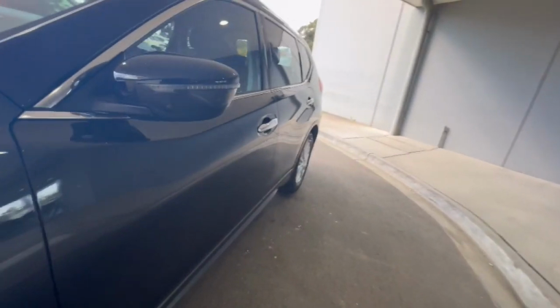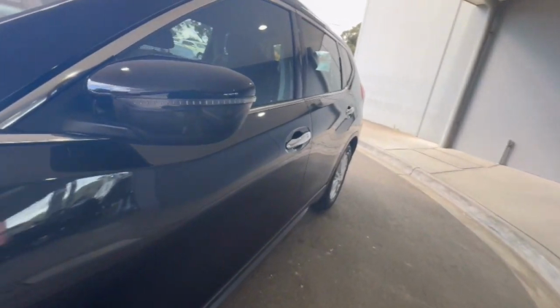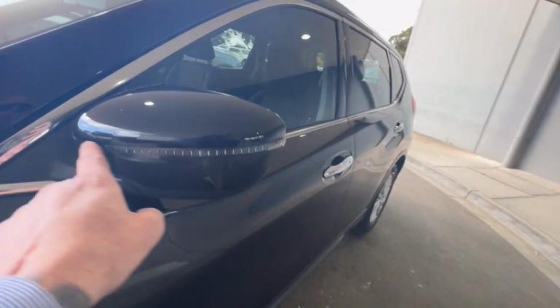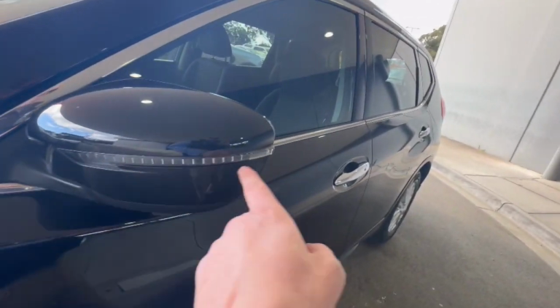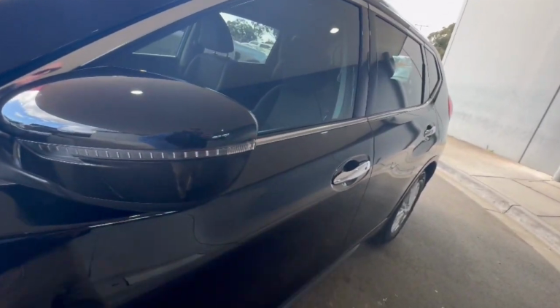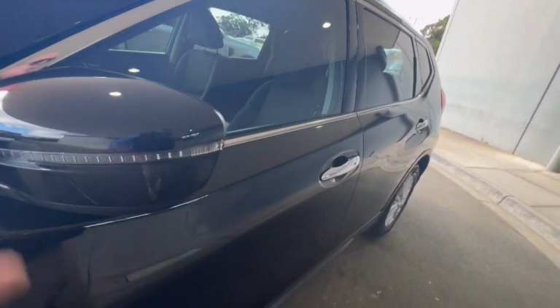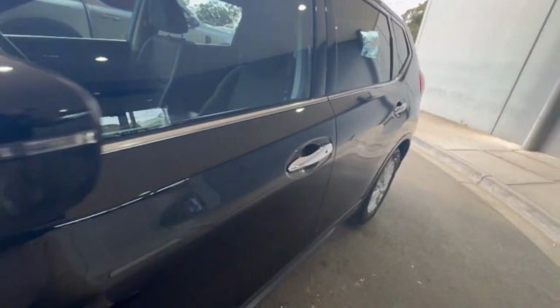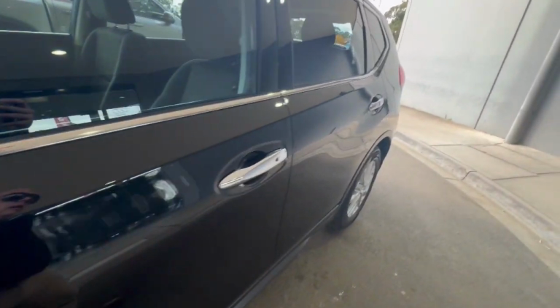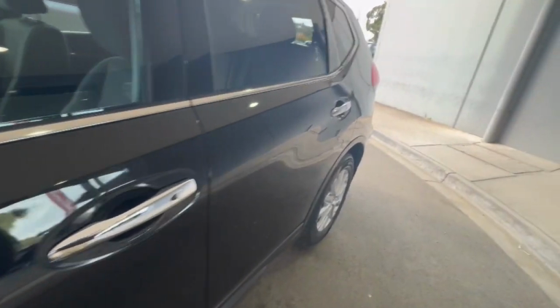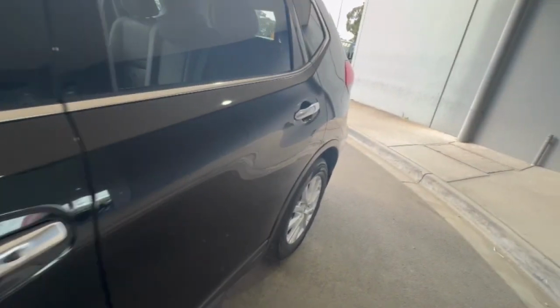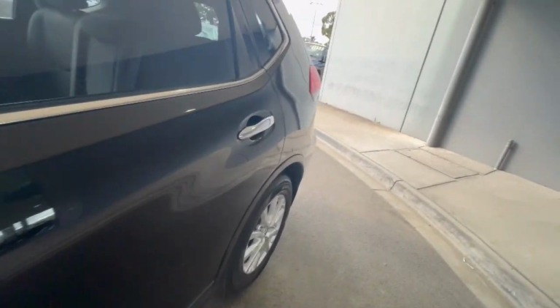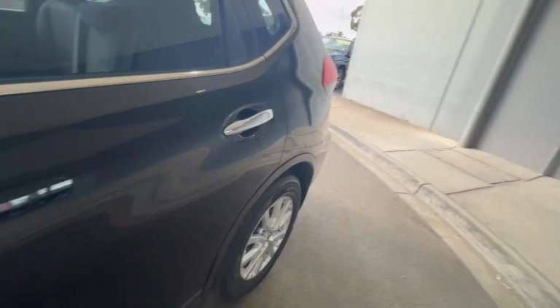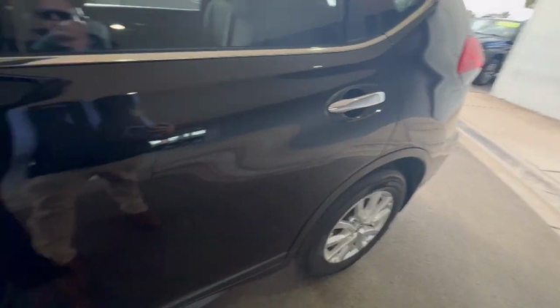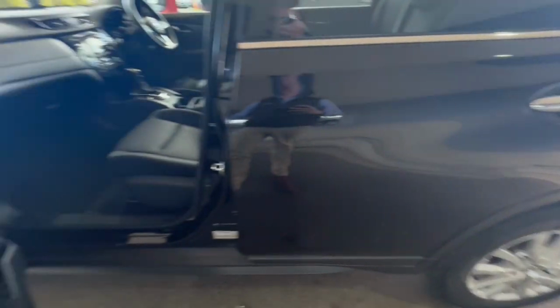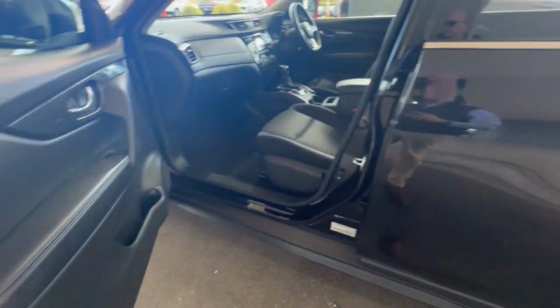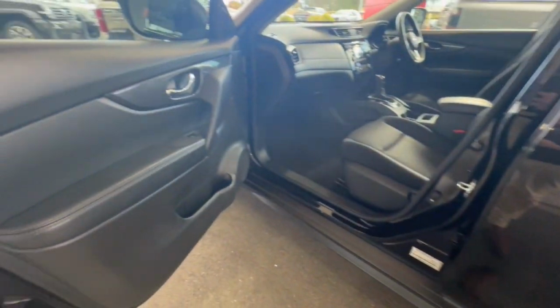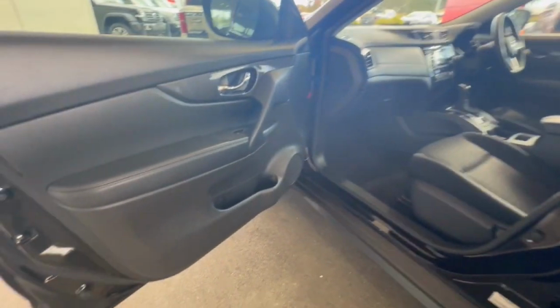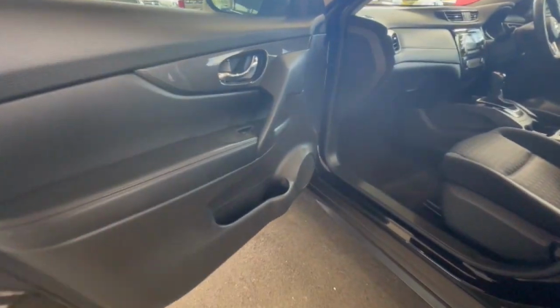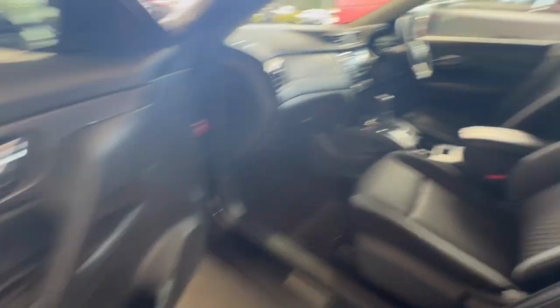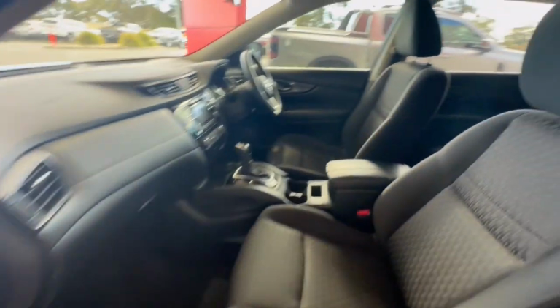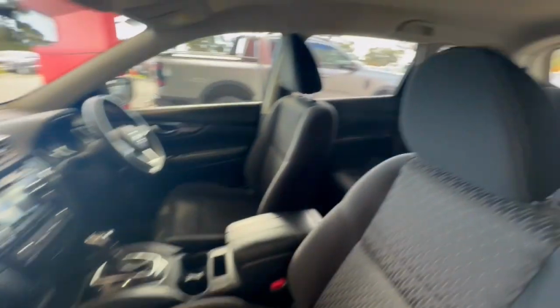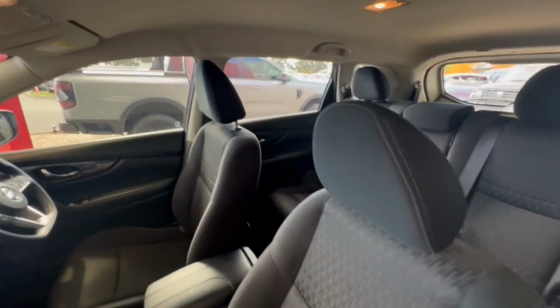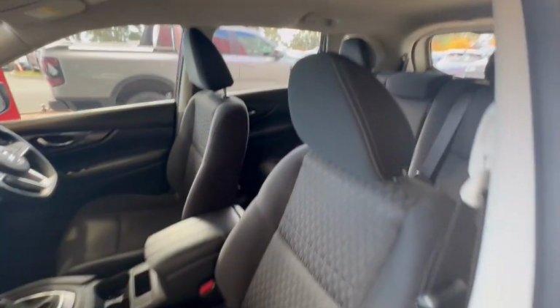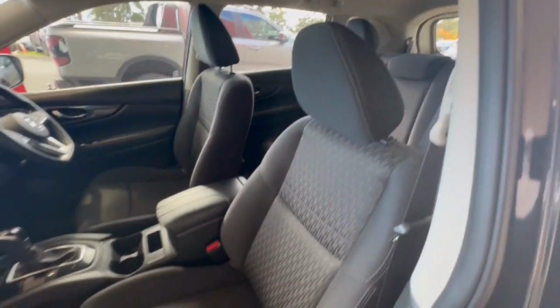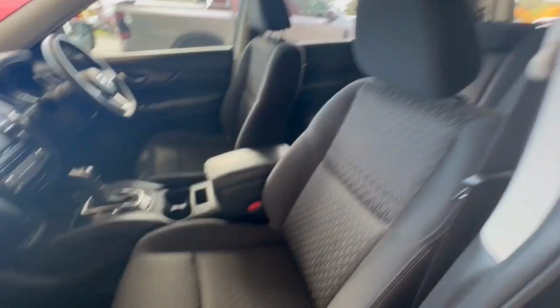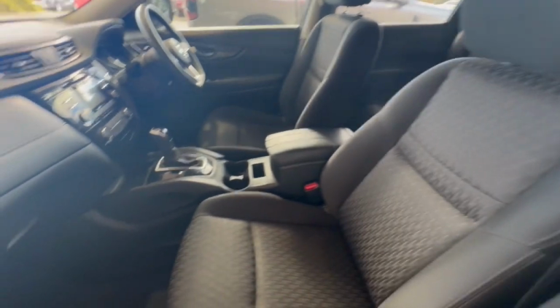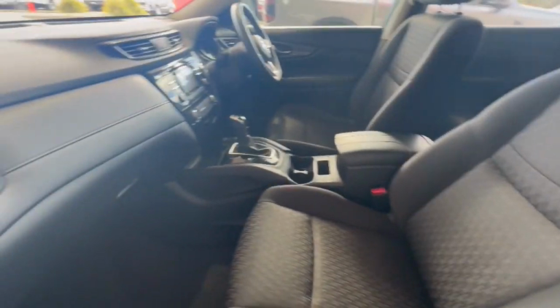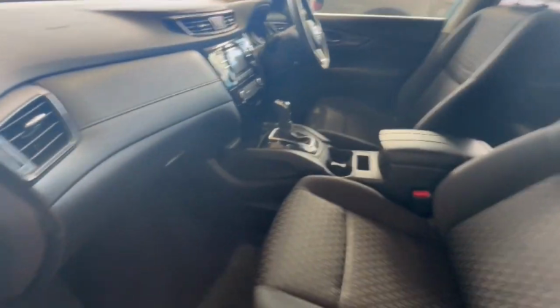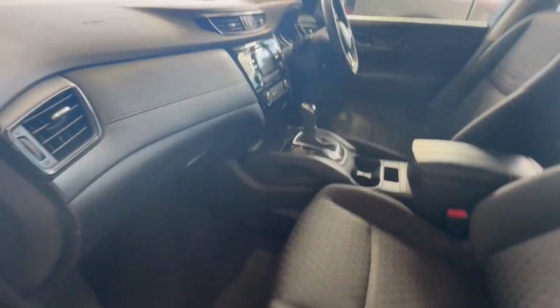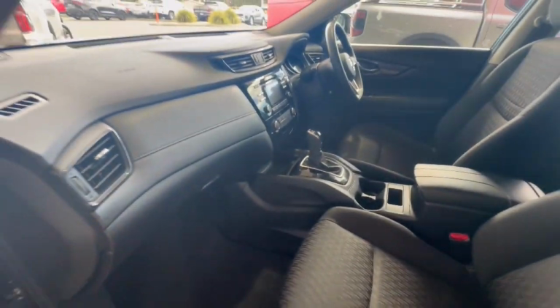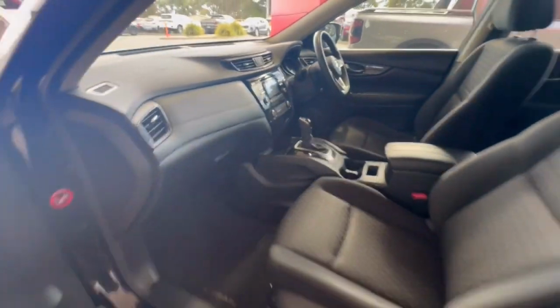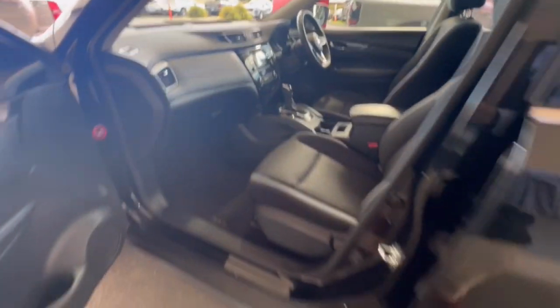Coming down through the side, you do get built-in LED indicators, chrome door handles with keyless entry, tinted windows all the way through, and you've got the cloth trim there as well with your floor mats.